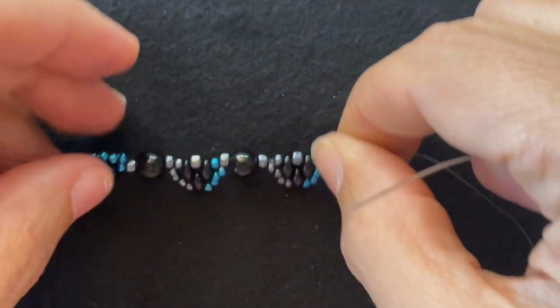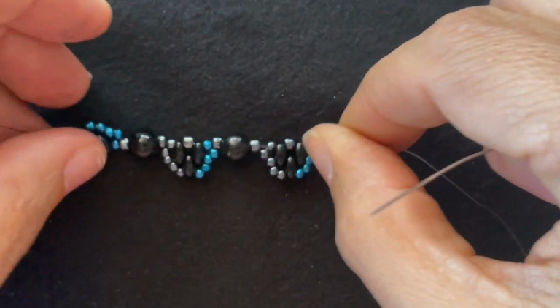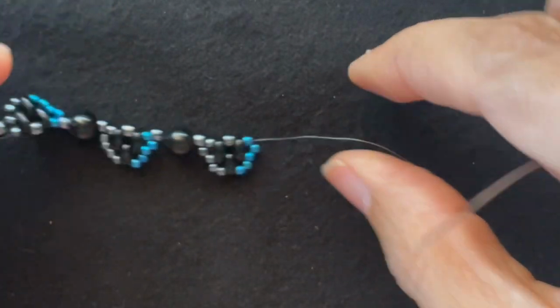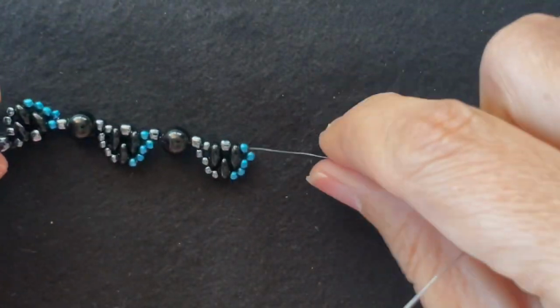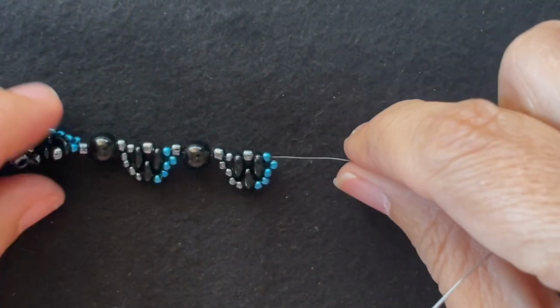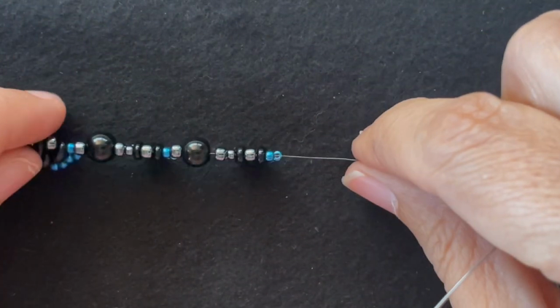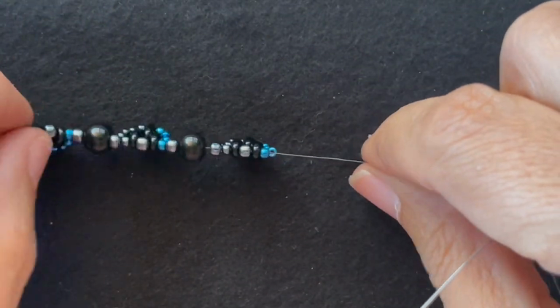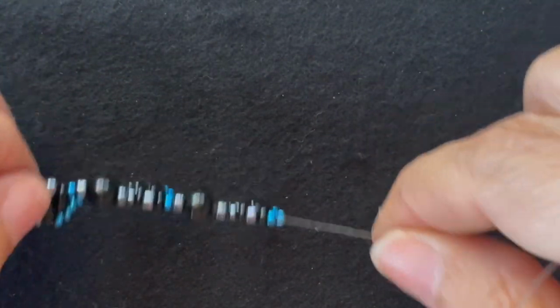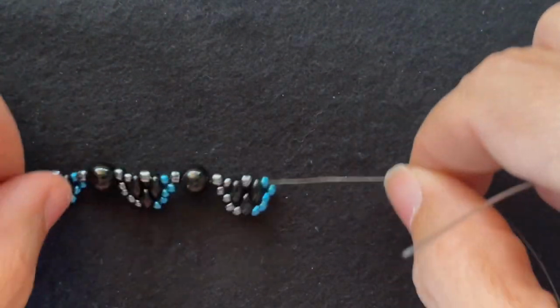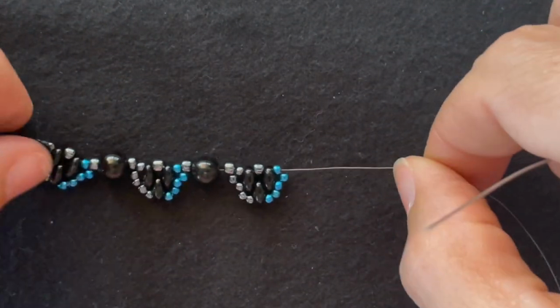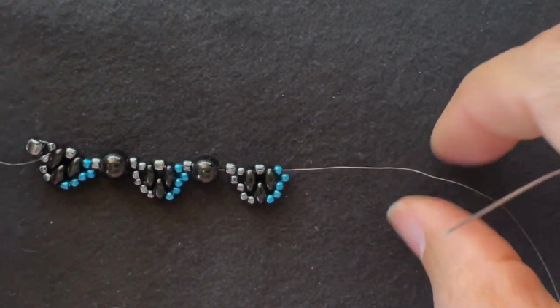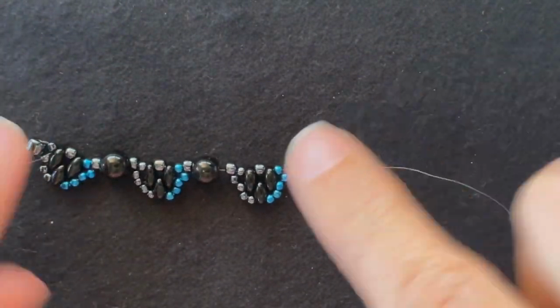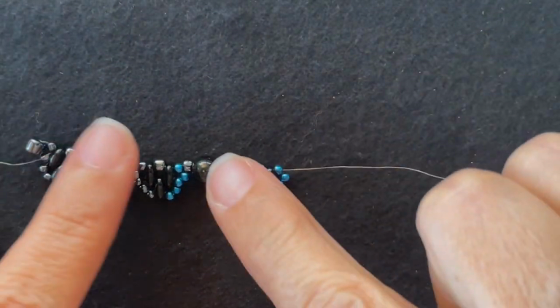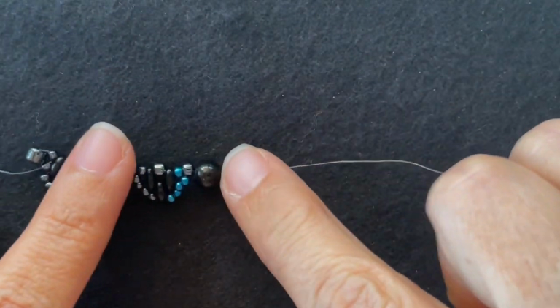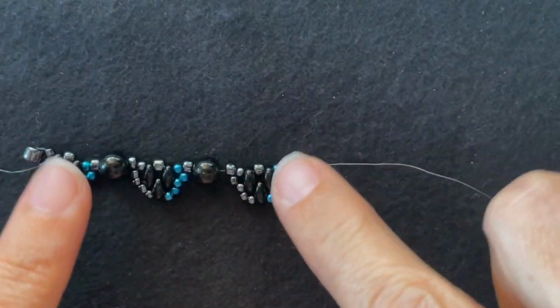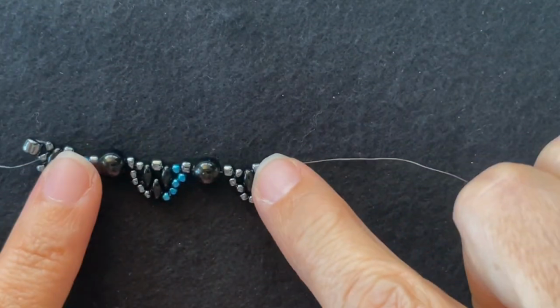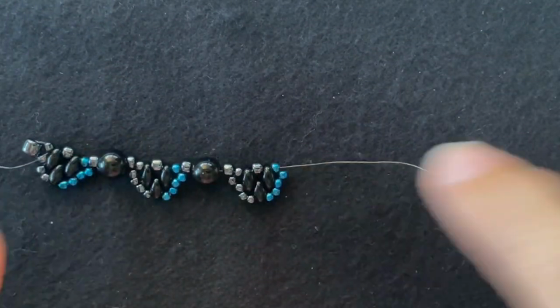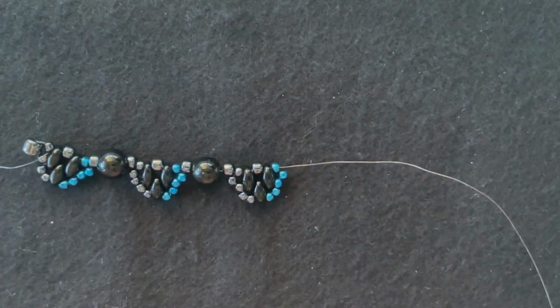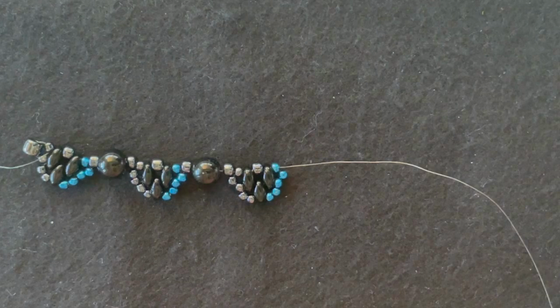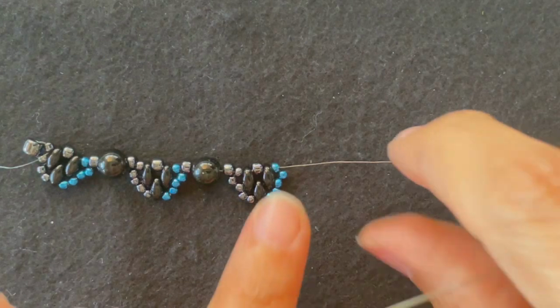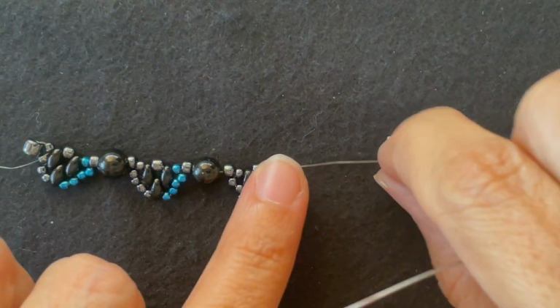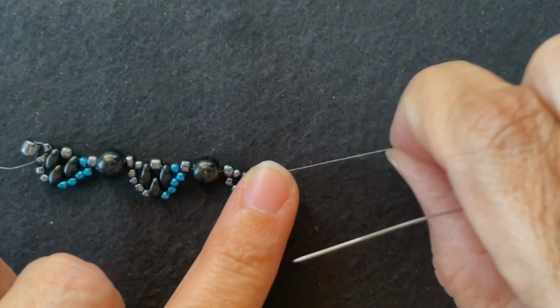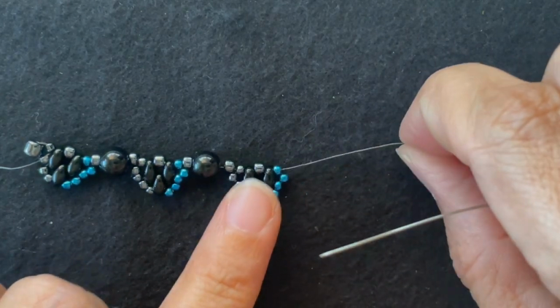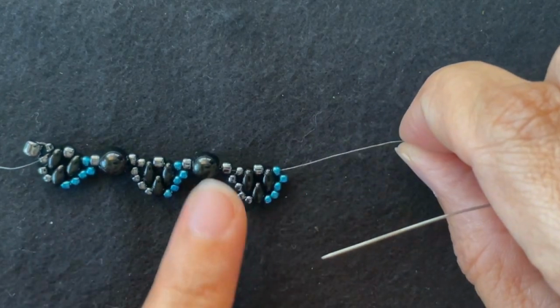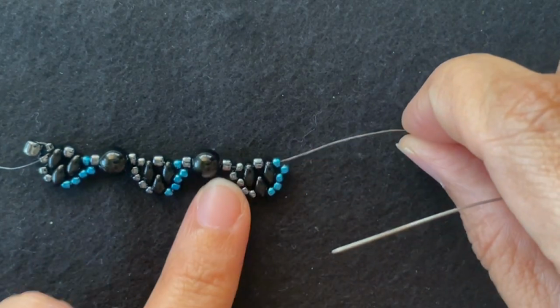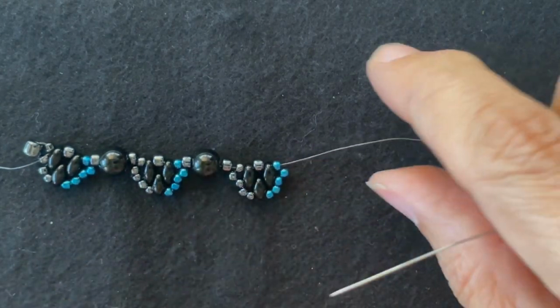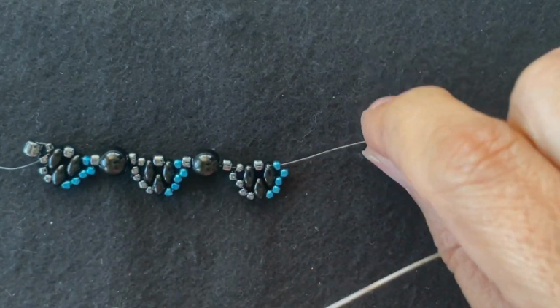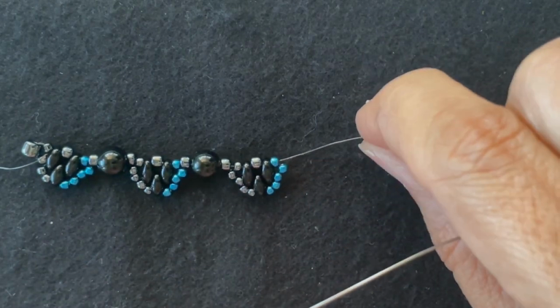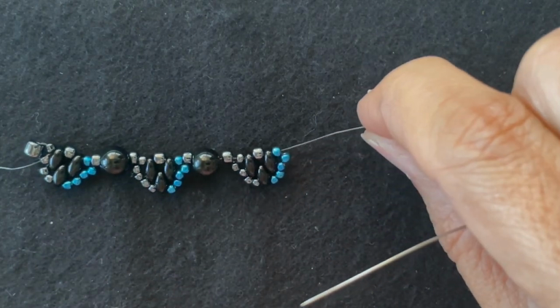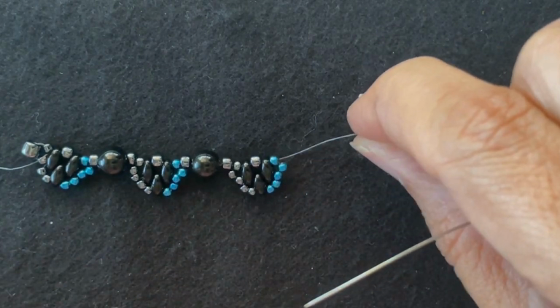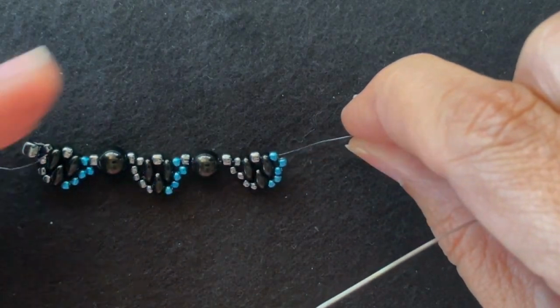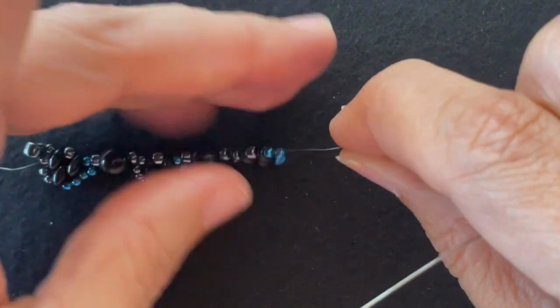And this is the pattern that we repeat until we have the desired length of the necklace. I'm going to do it one more time to reinforce the pattern.